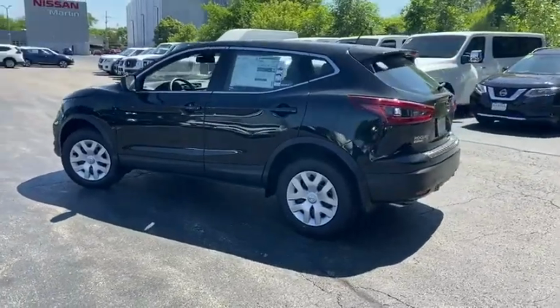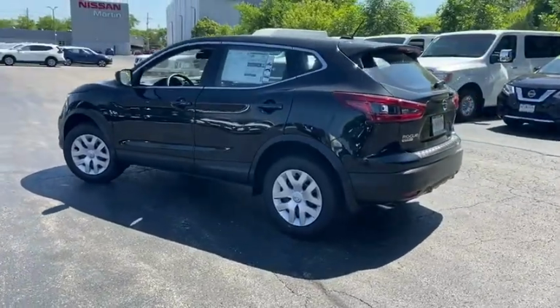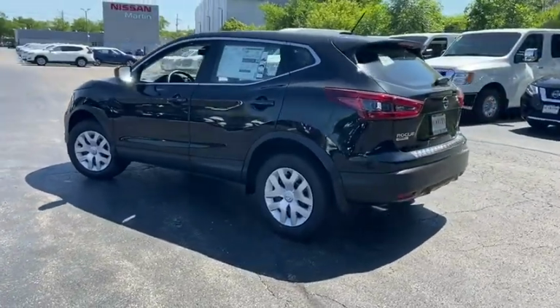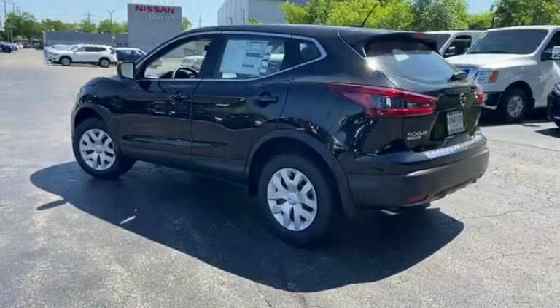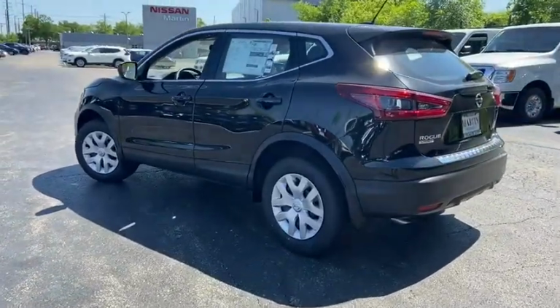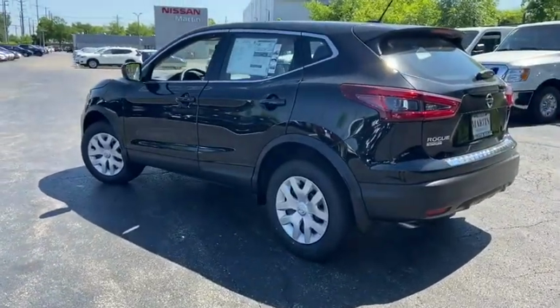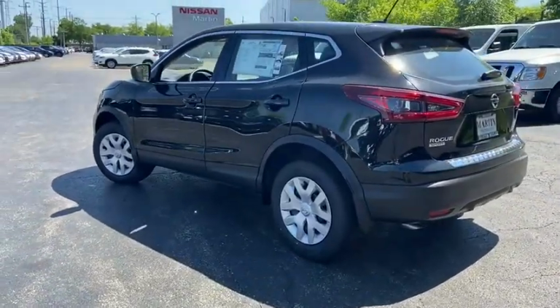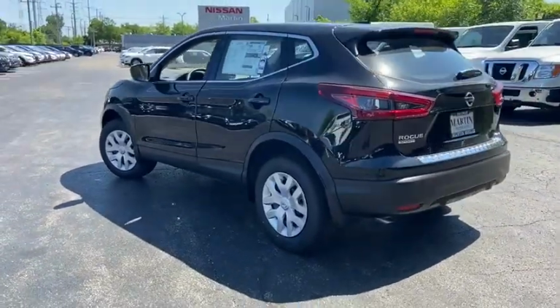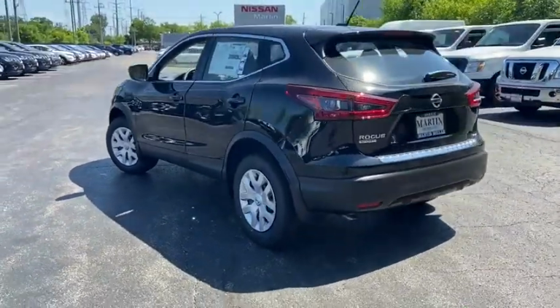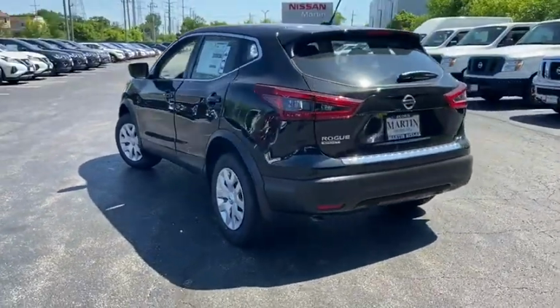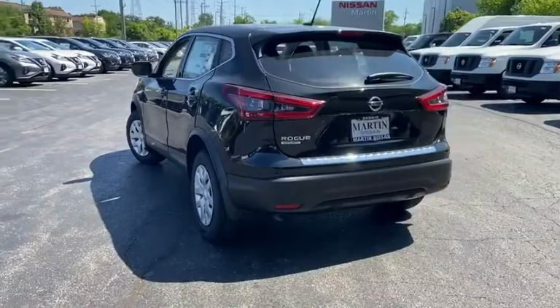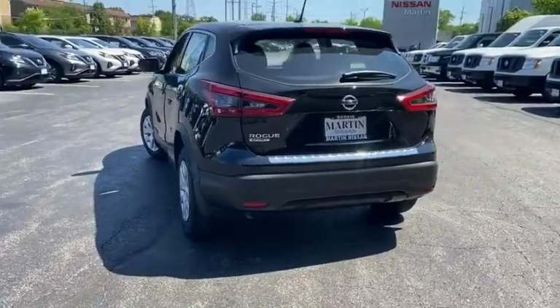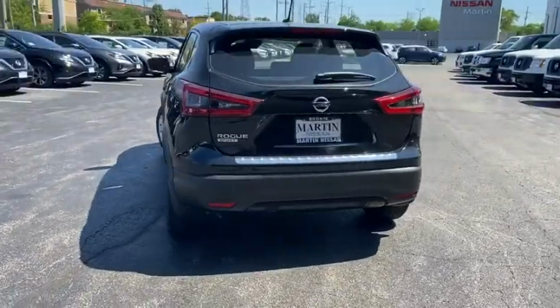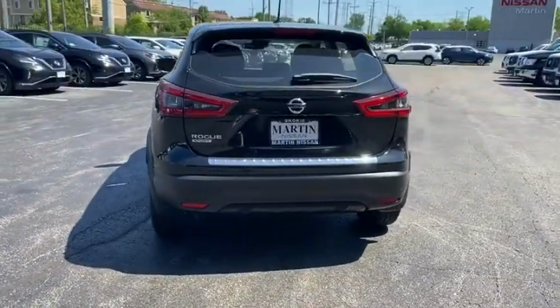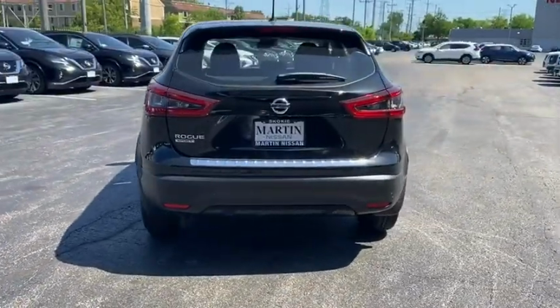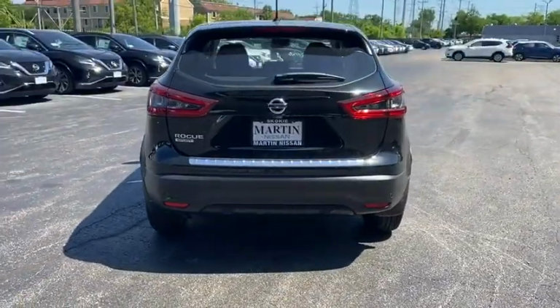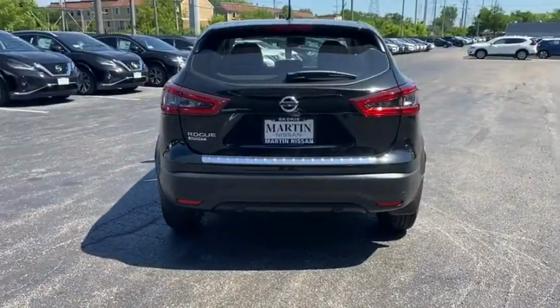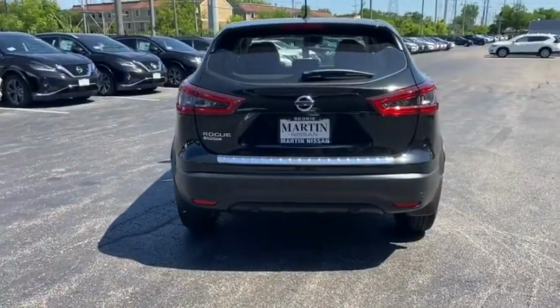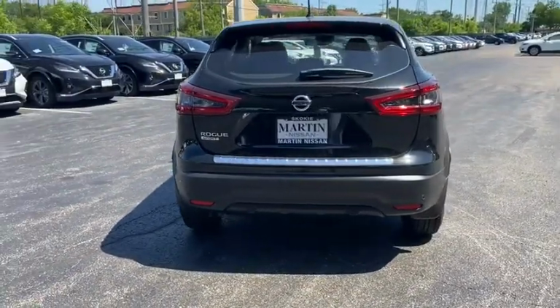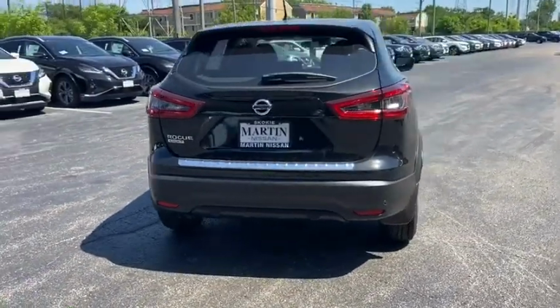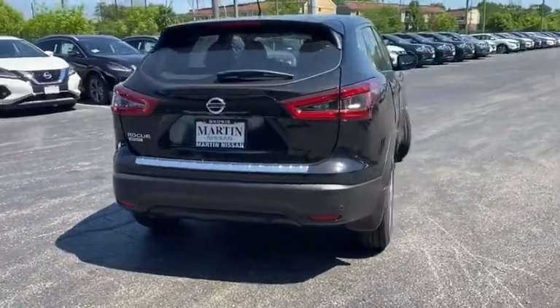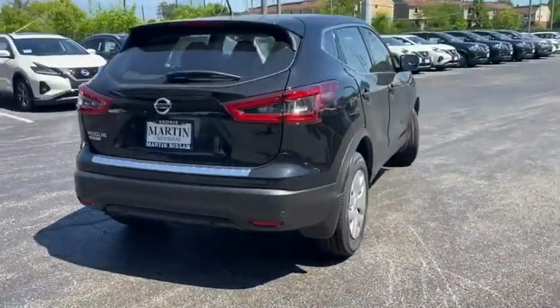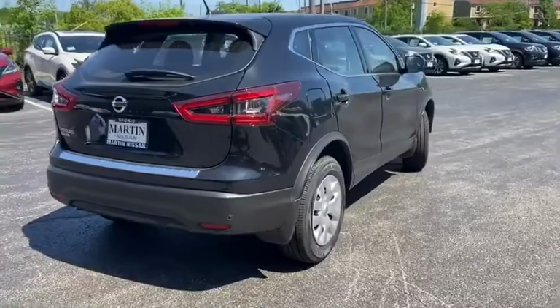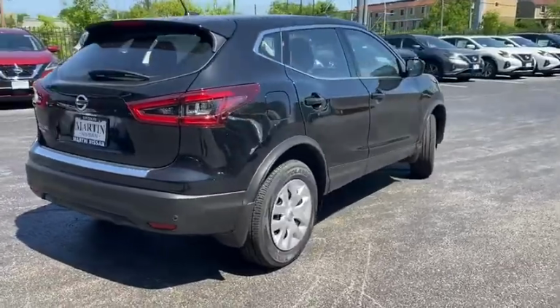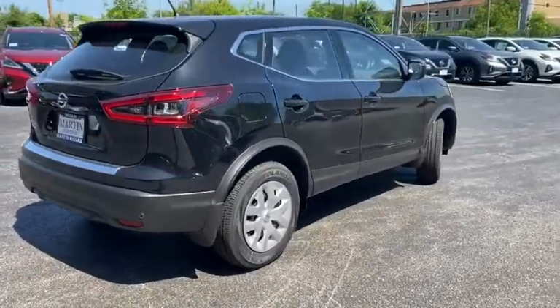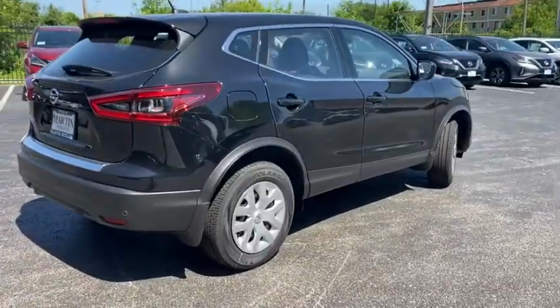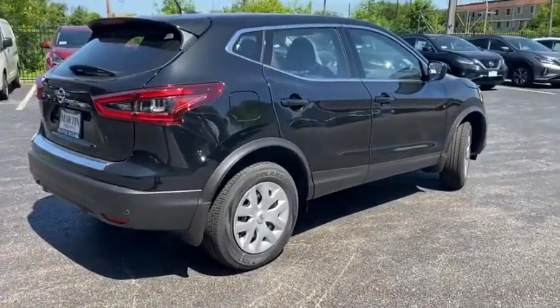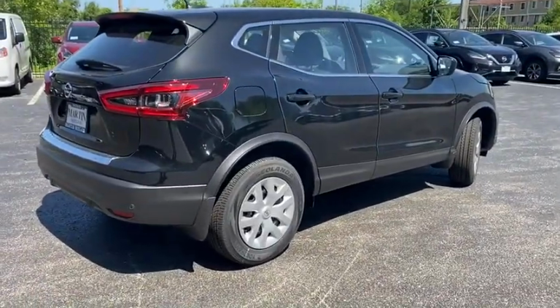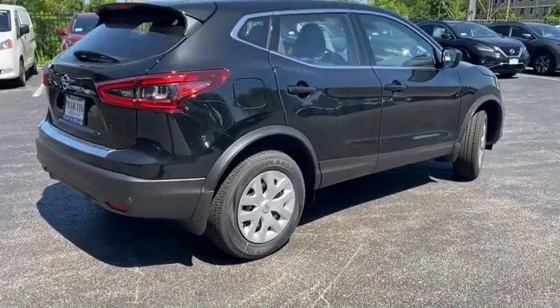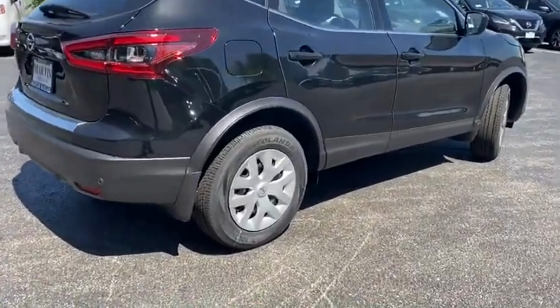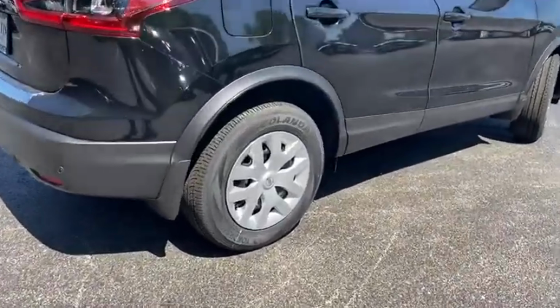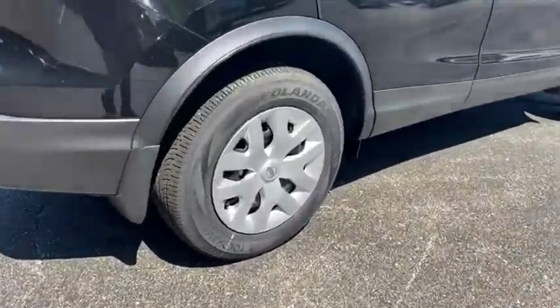This vehicle has less than 100 miles. Here are some of this vehicle's great options: keyless entry, front wheel drive, clock, MP3 player, trip computer, outside temperature gauge, day and night rear view mirror.